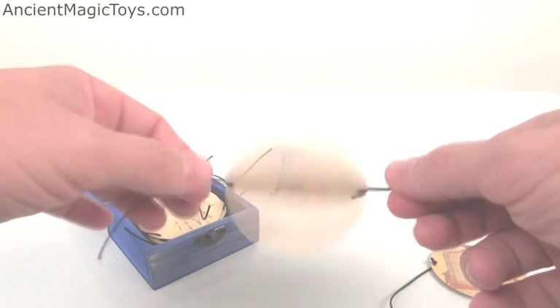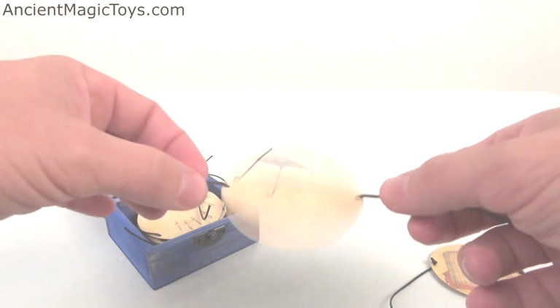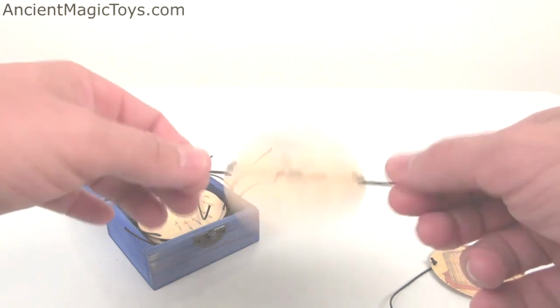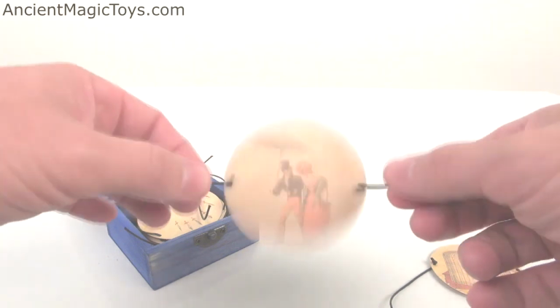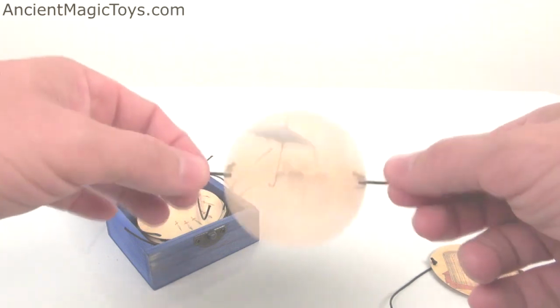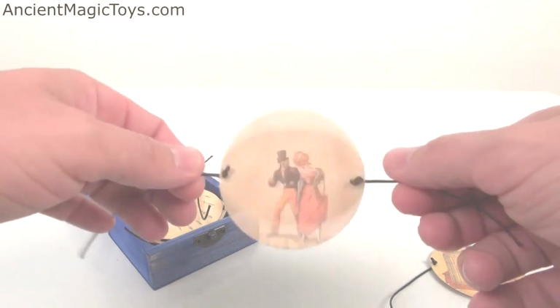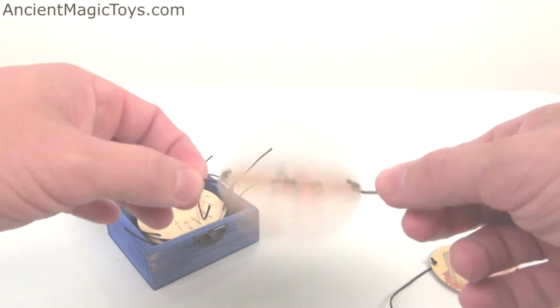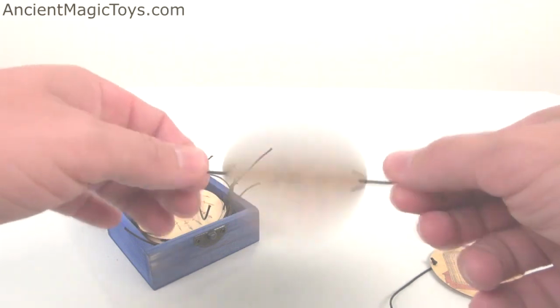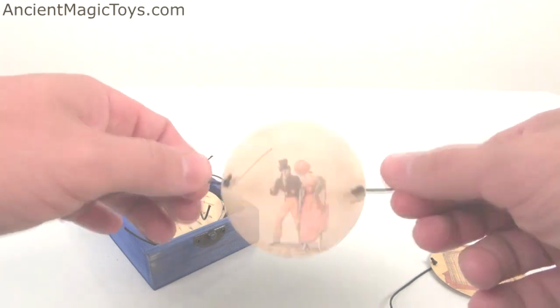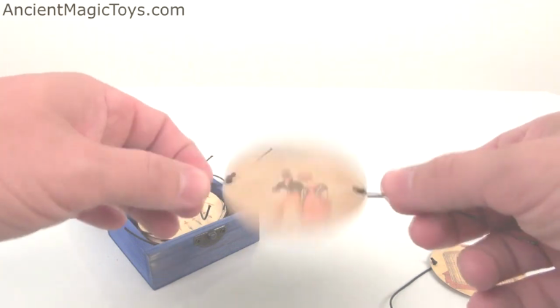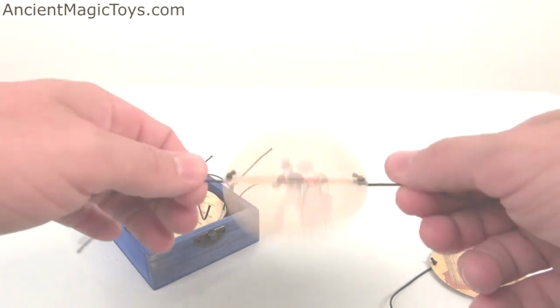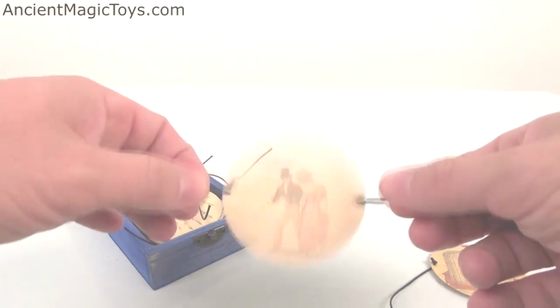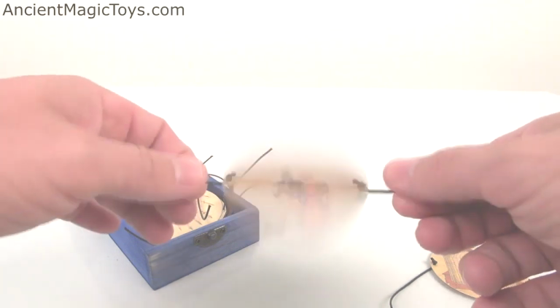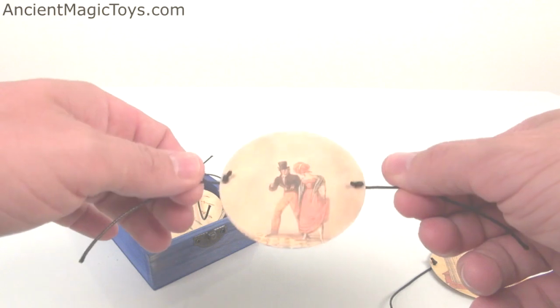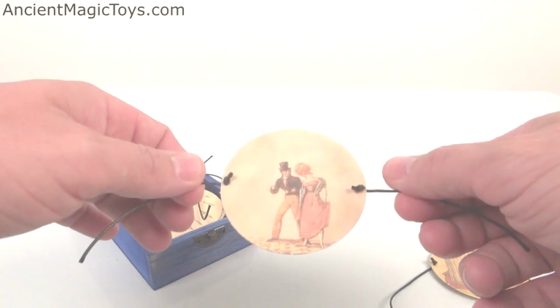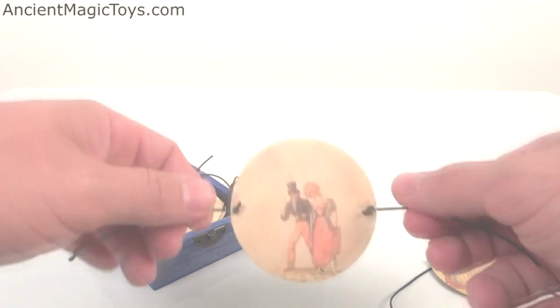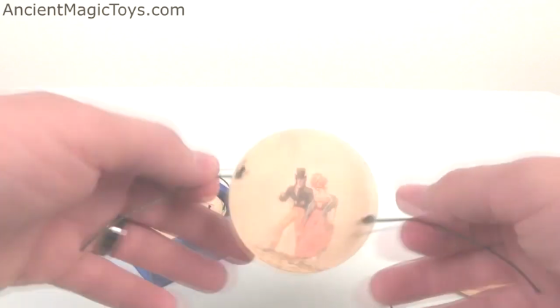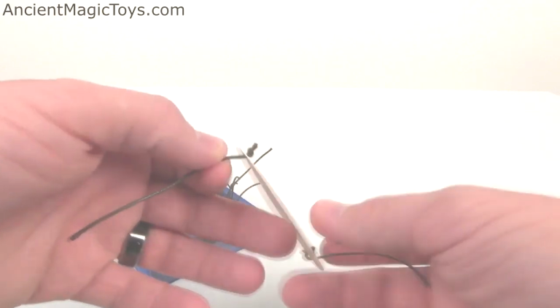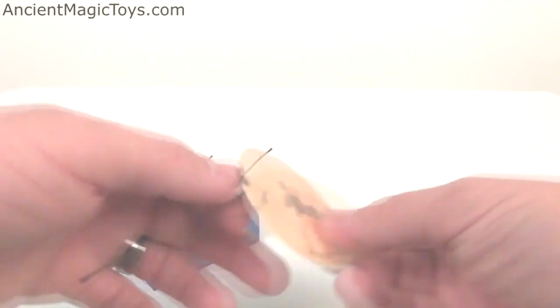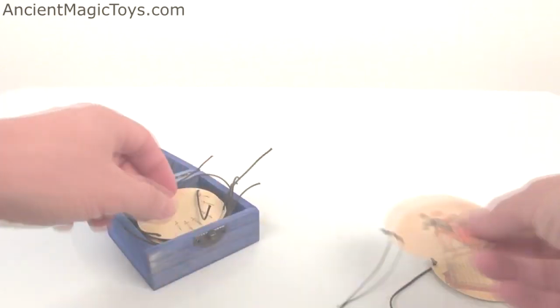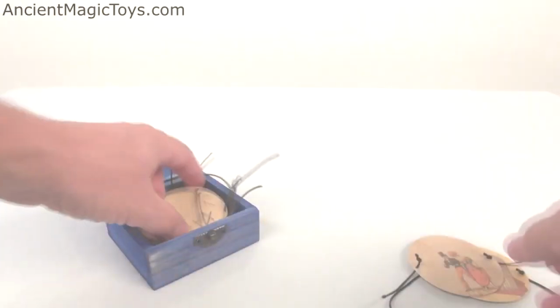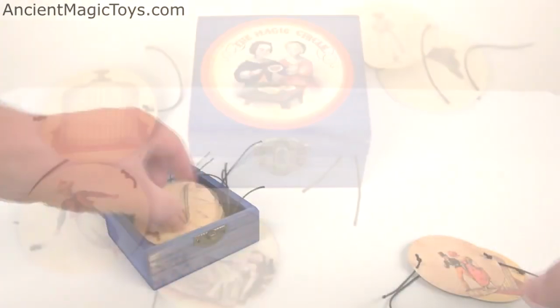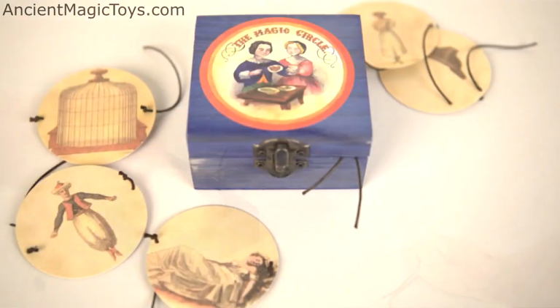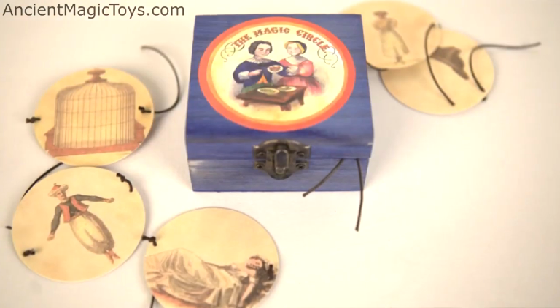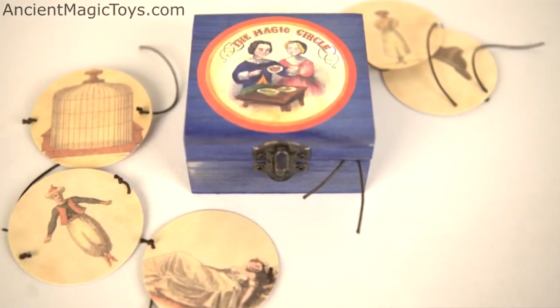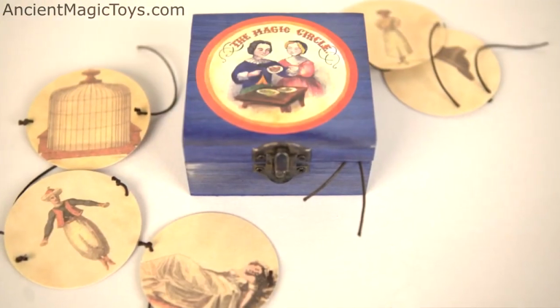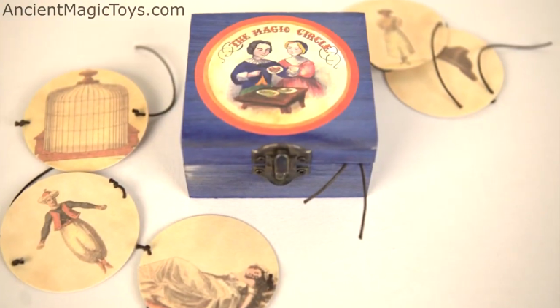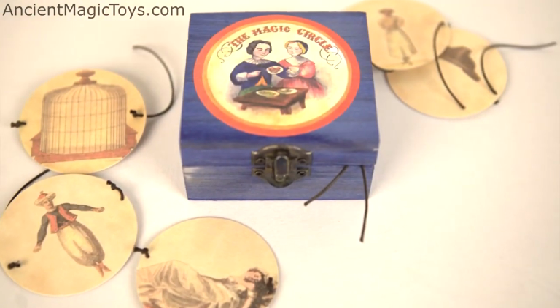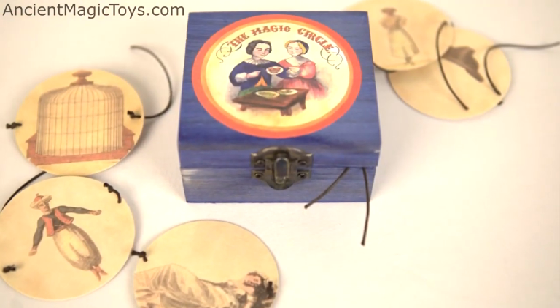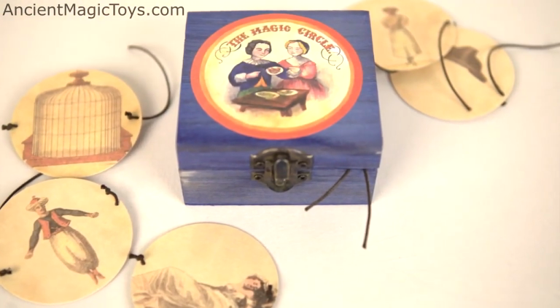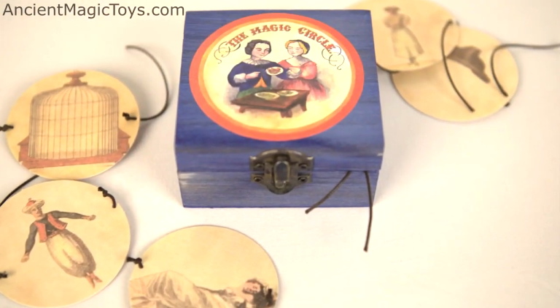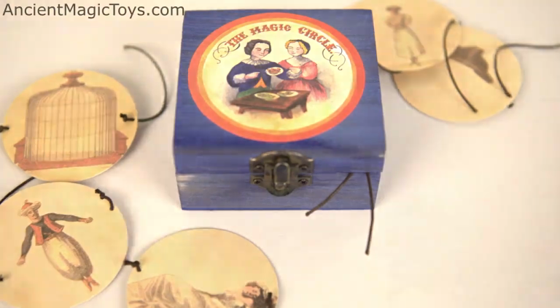This replica includes ten gorgeously printed reproductions on thick textured round cards, all housed in a handsome wooden box.